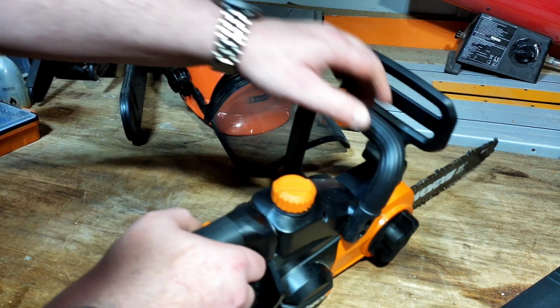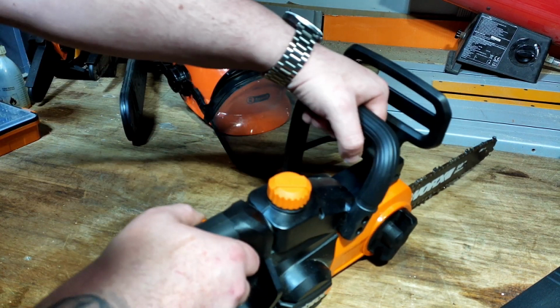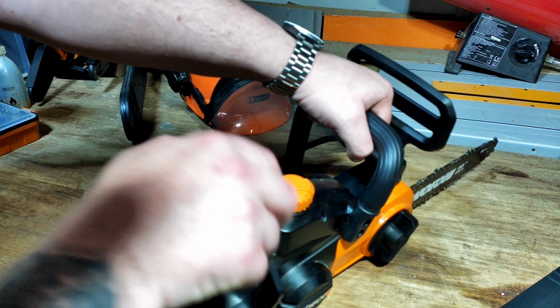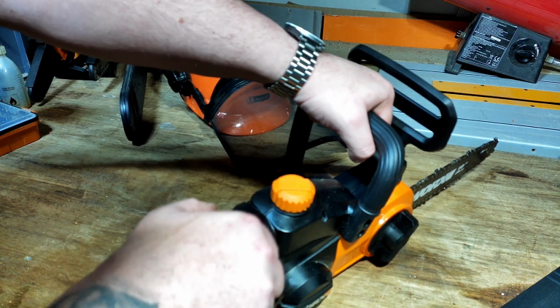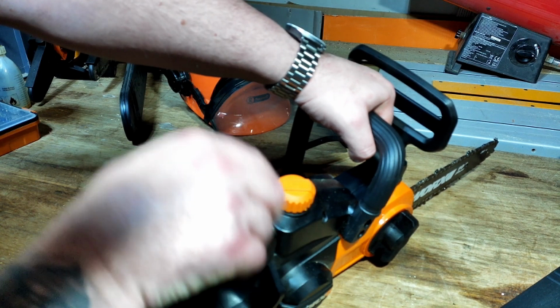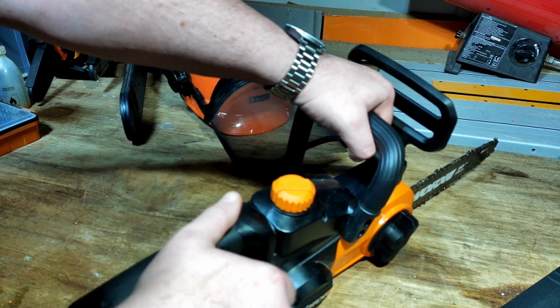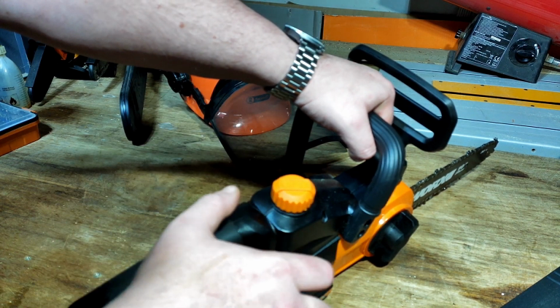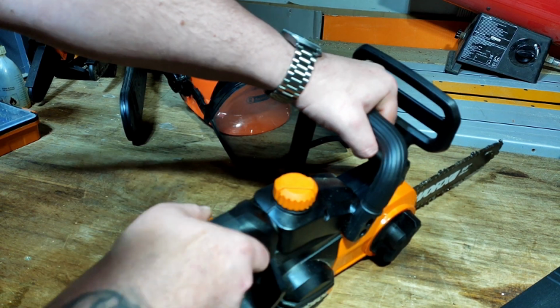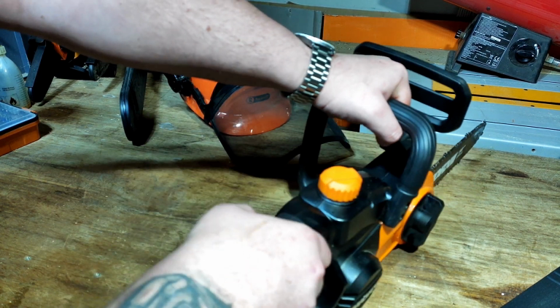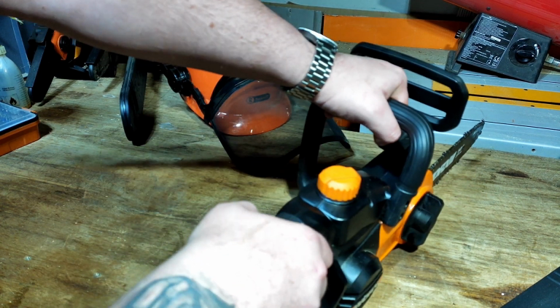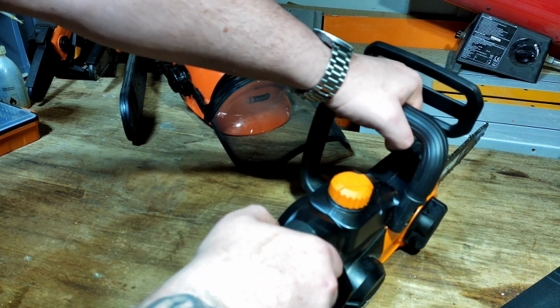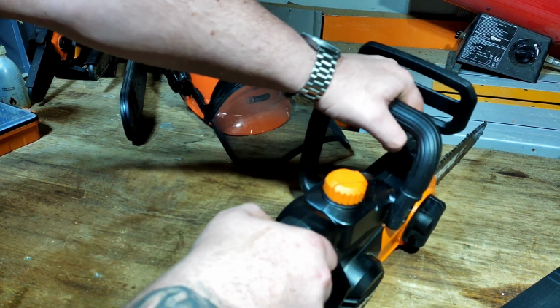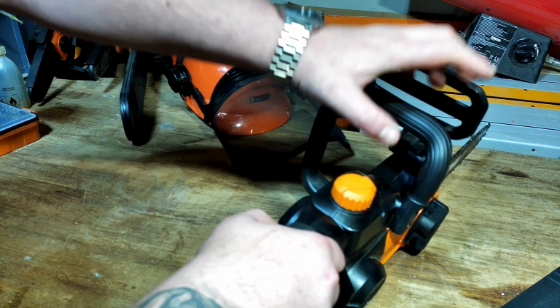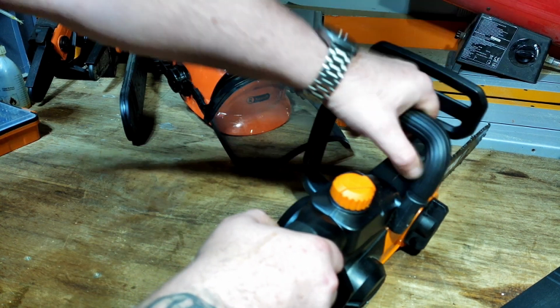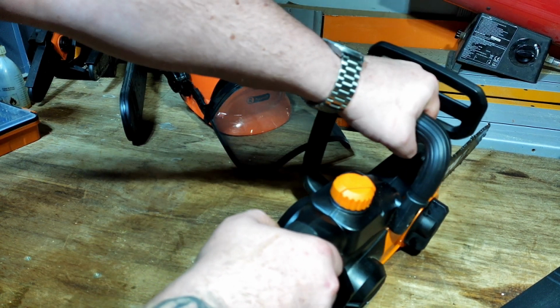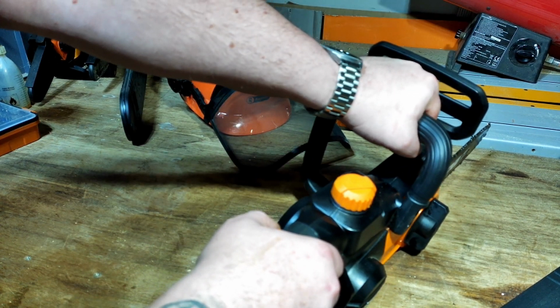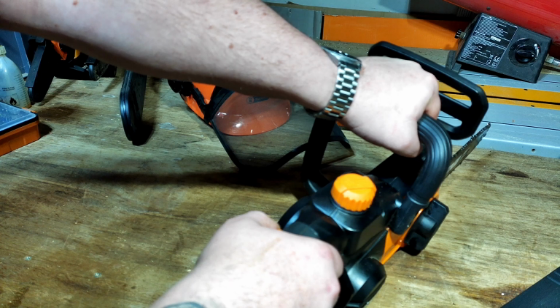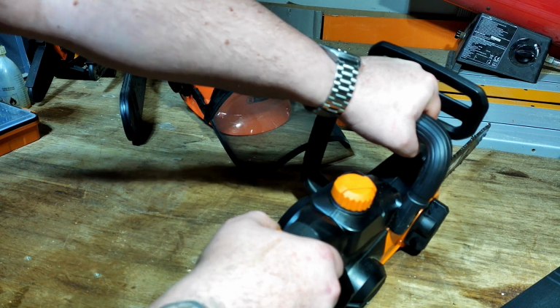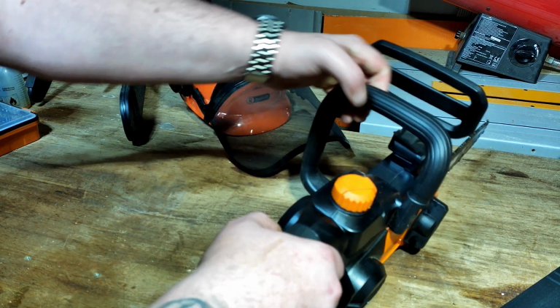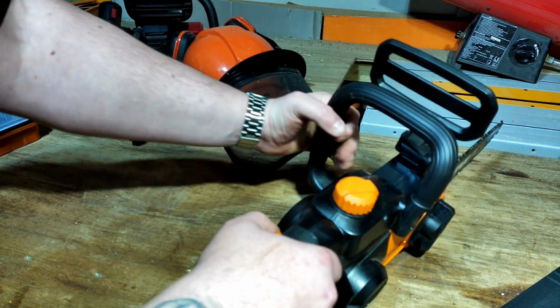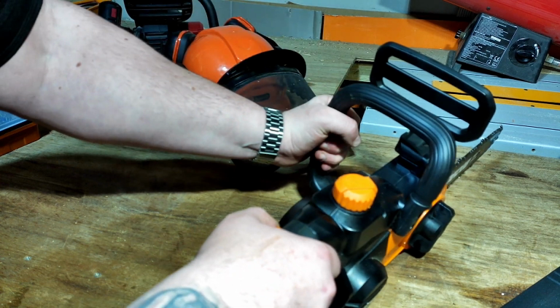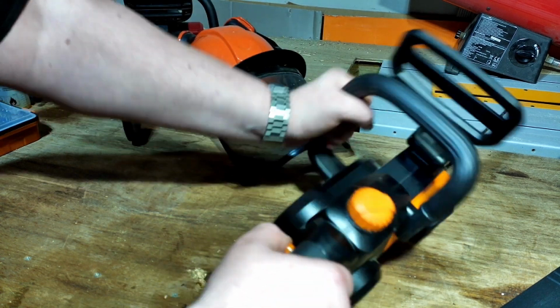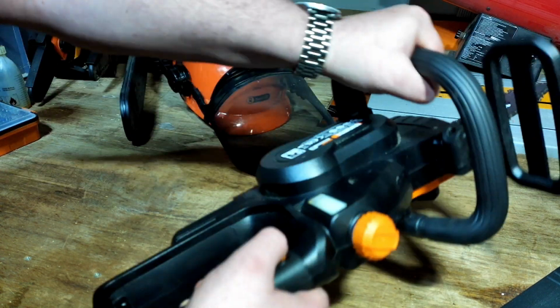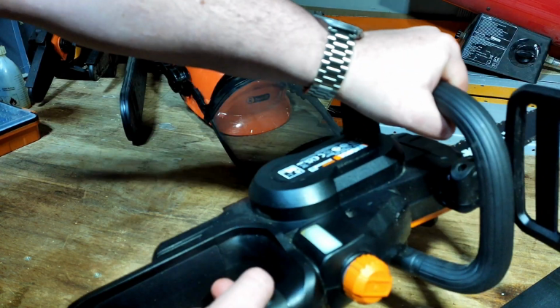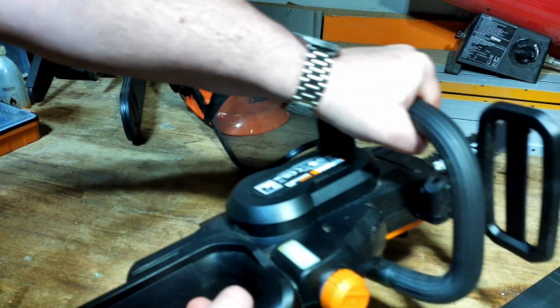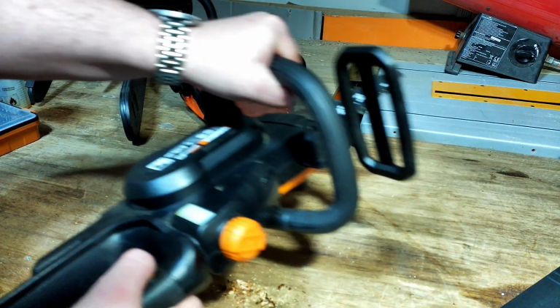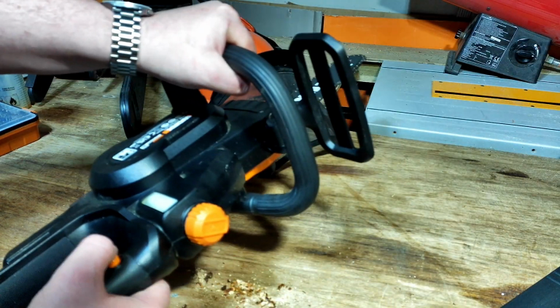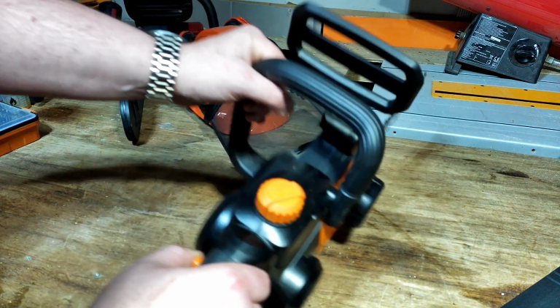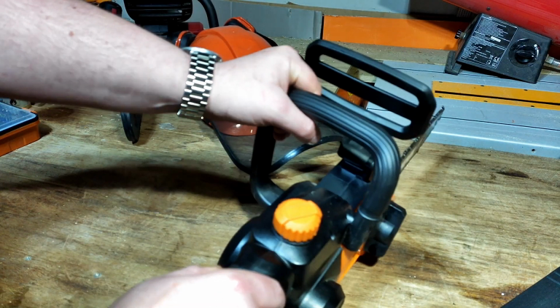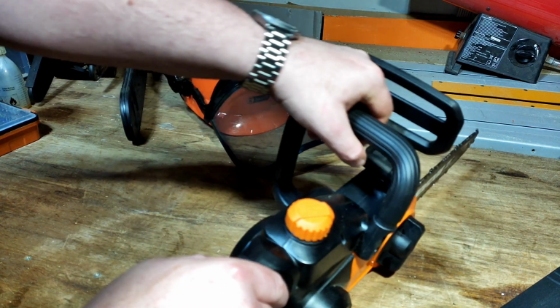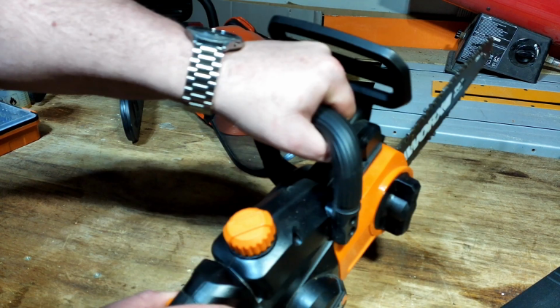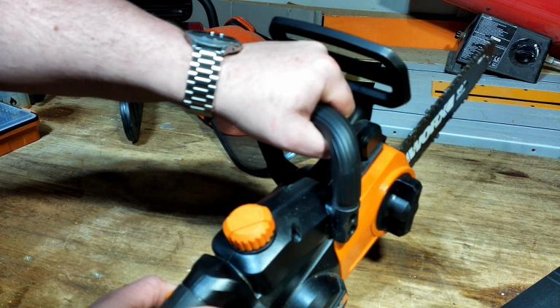I'd highly recommend — especially if you're a new user — that you use your right hand or dominant hand to operate the trigger, and use your left hand as support. Either way works depending on whether you're doing a sideways cut or a downward cut.